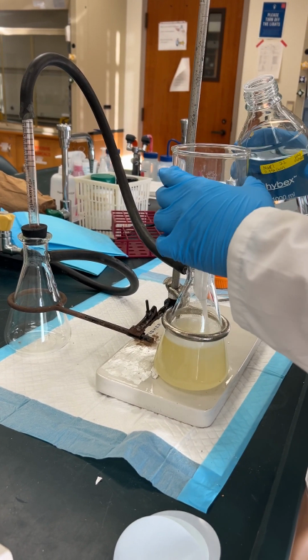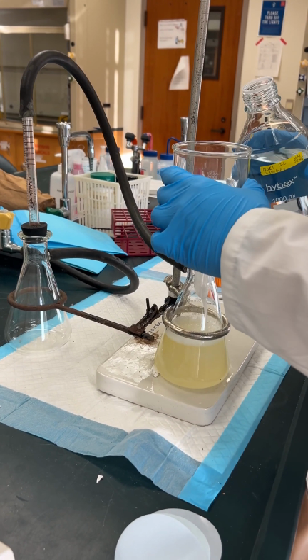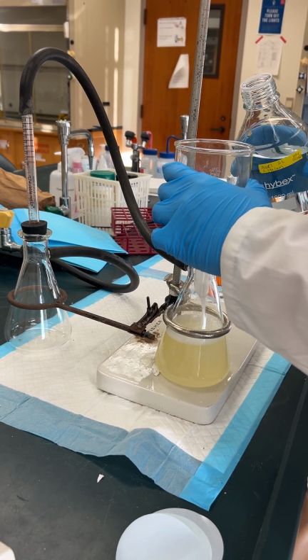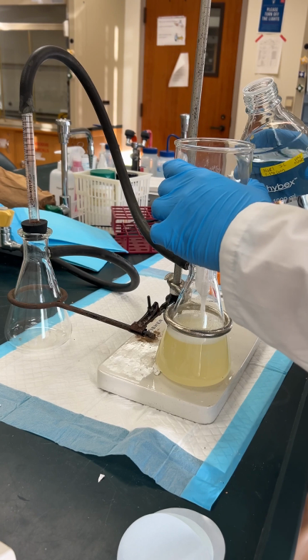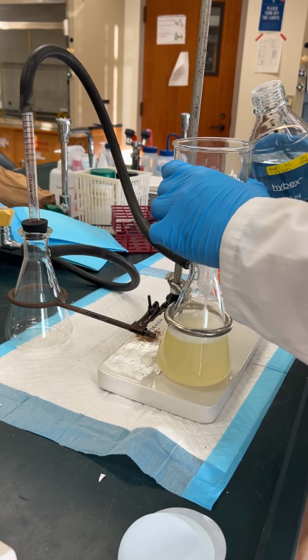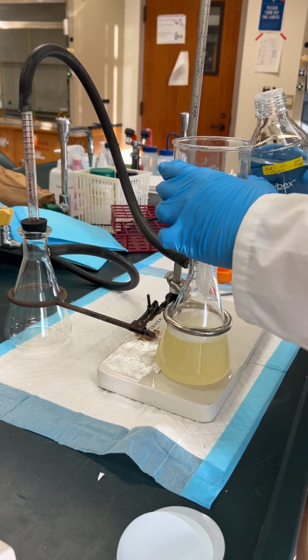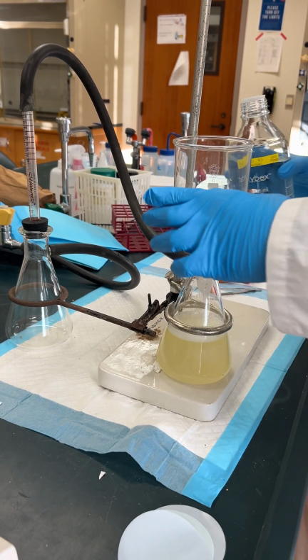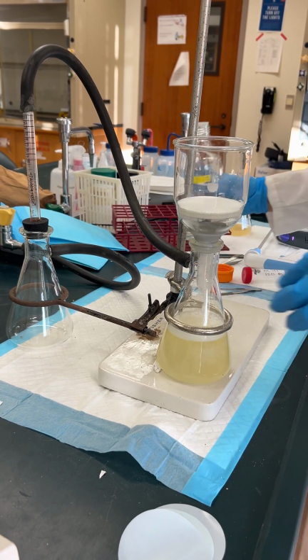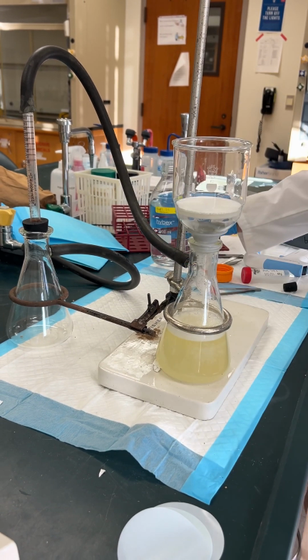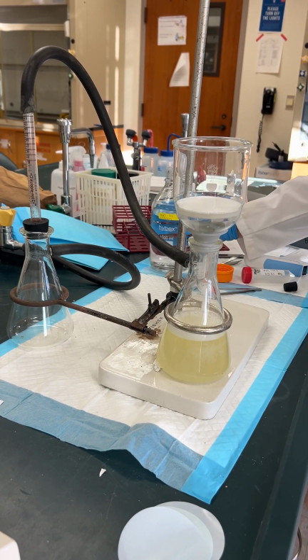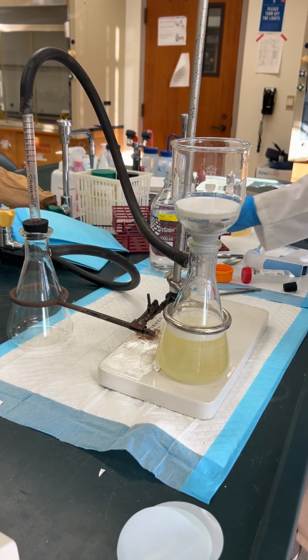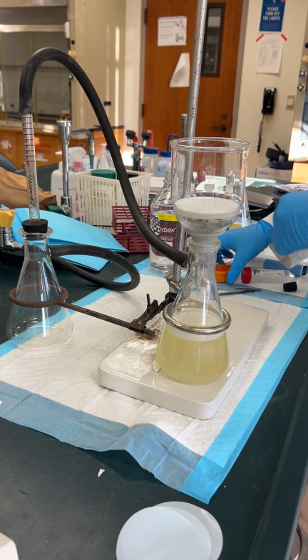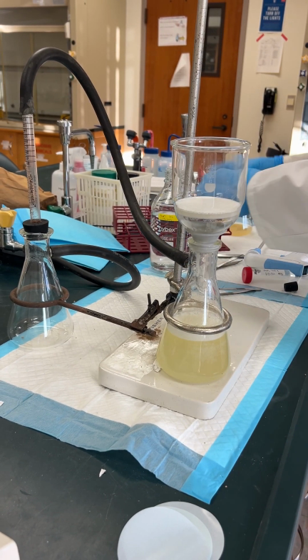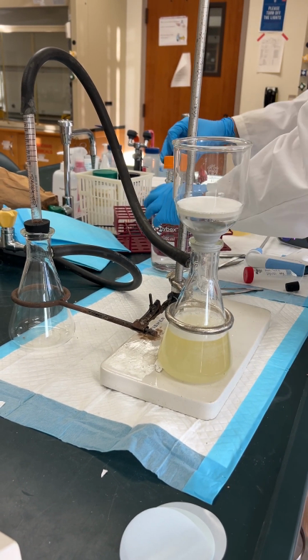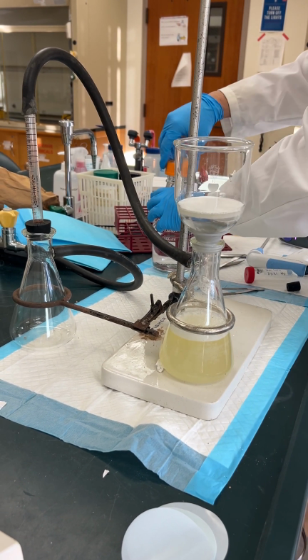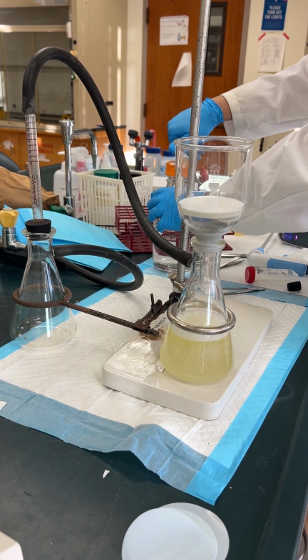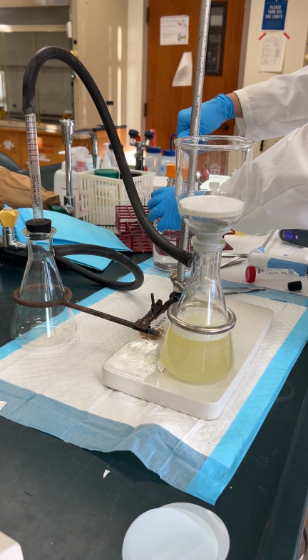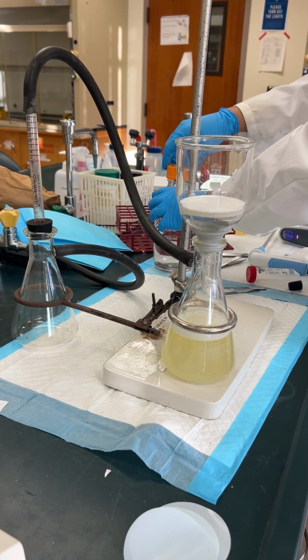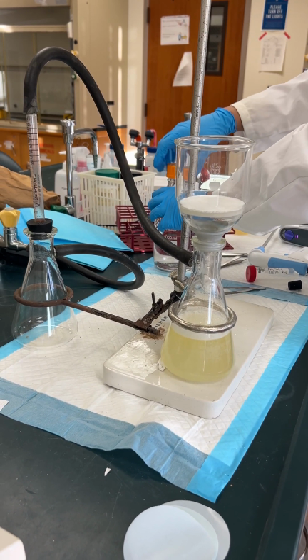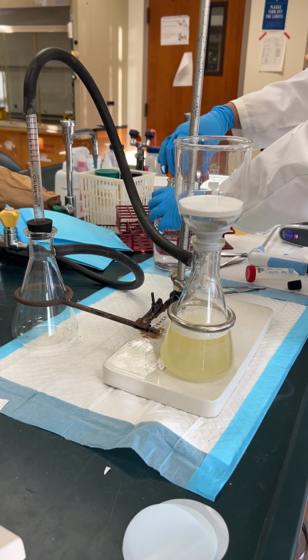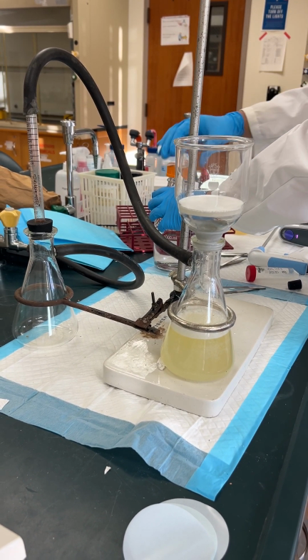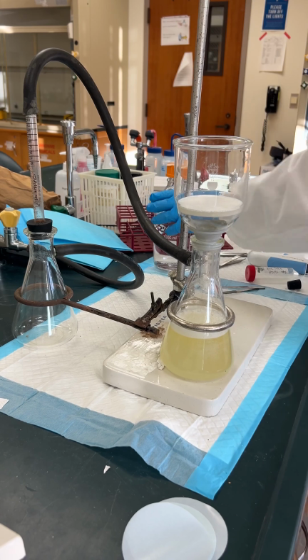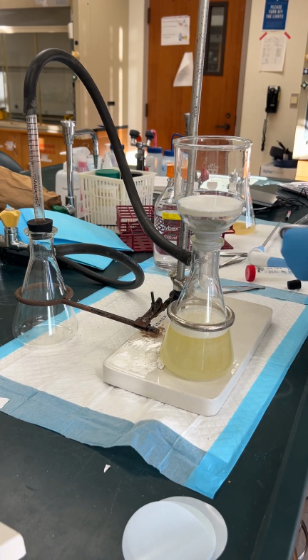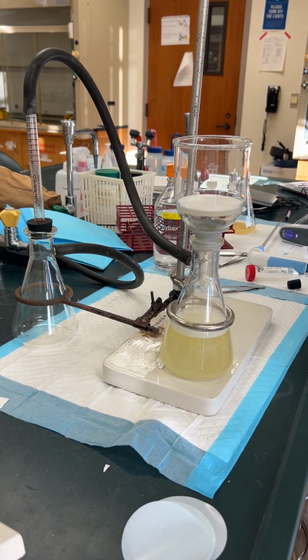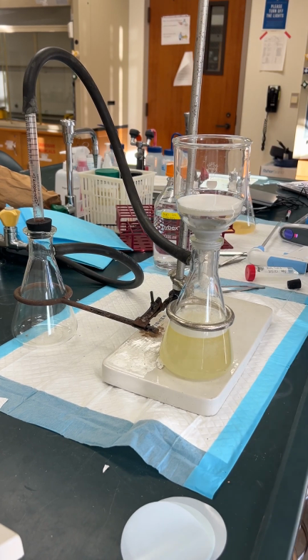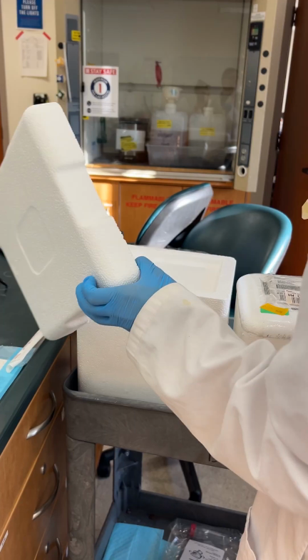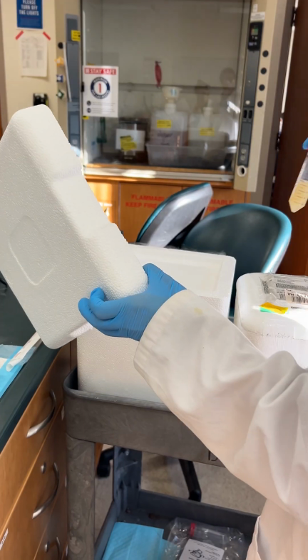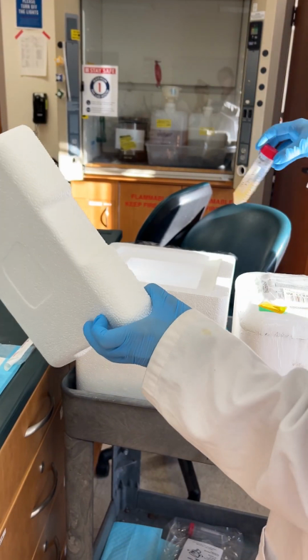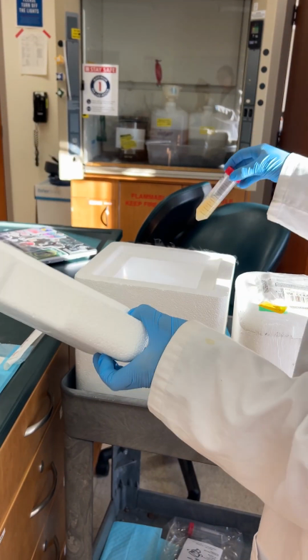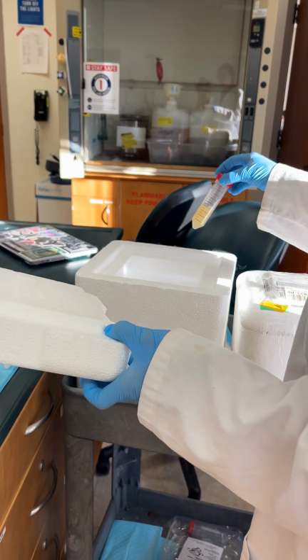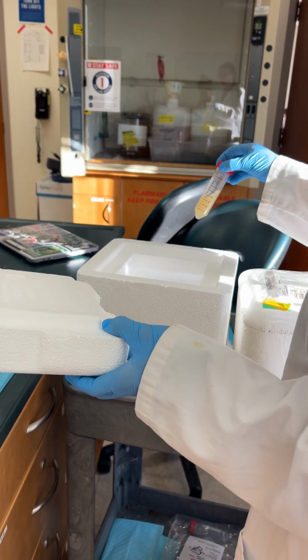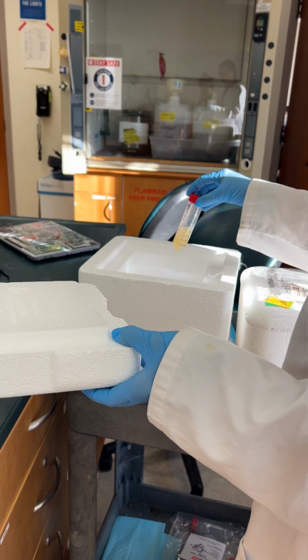That'll just help get the suction. And then we'll do the 20 milliliters of saponide, like a dunk in a knot. So we're going to shake it every time.